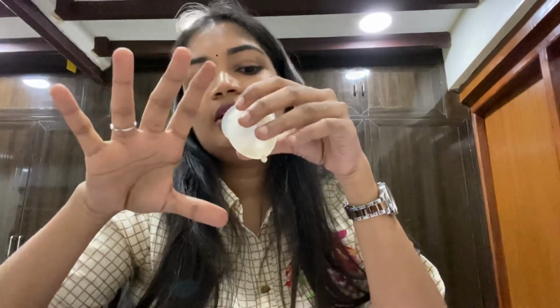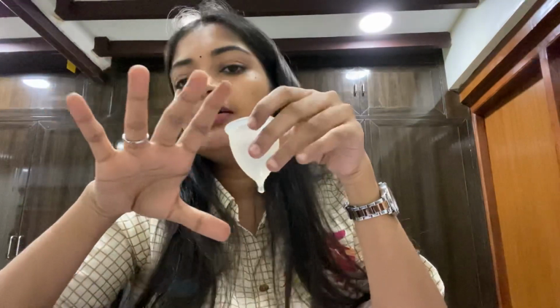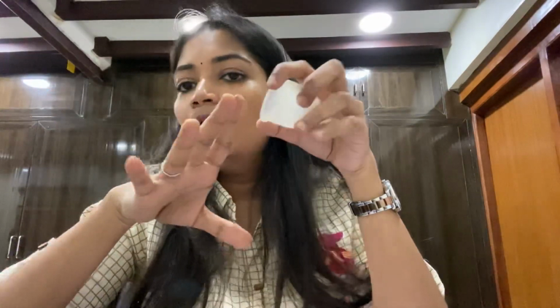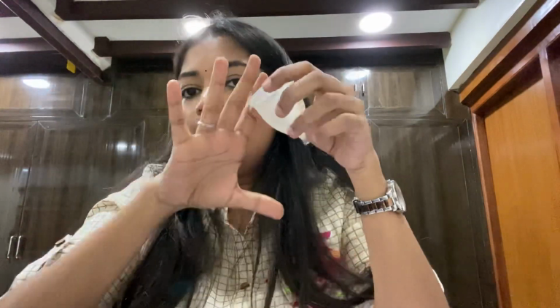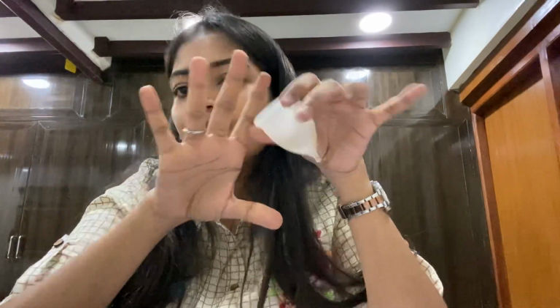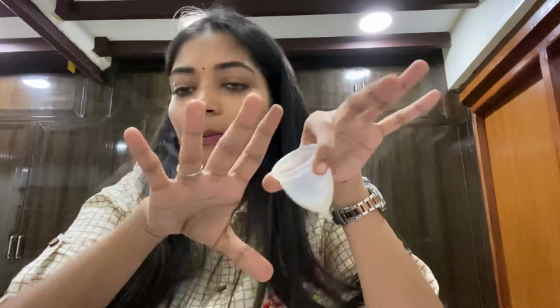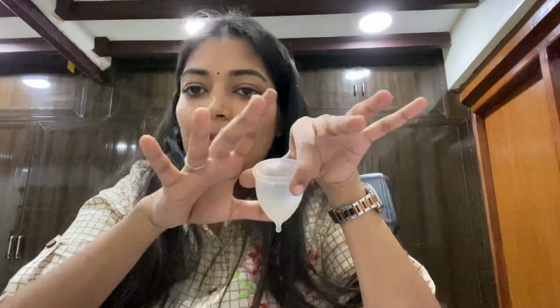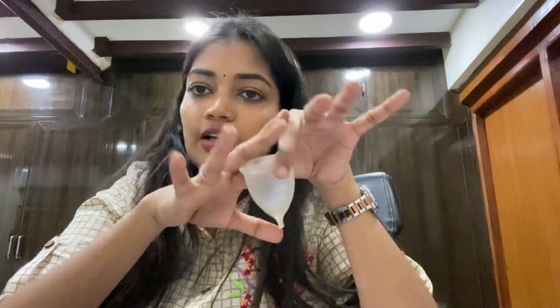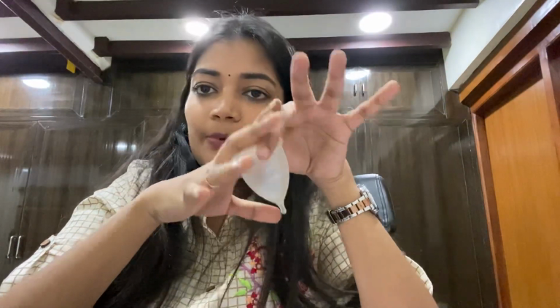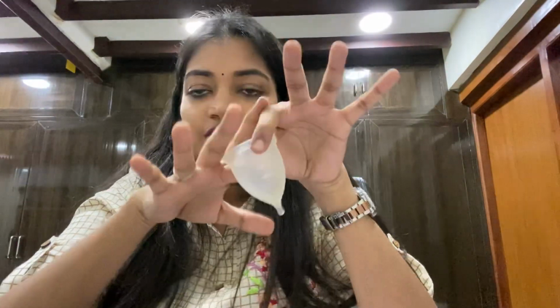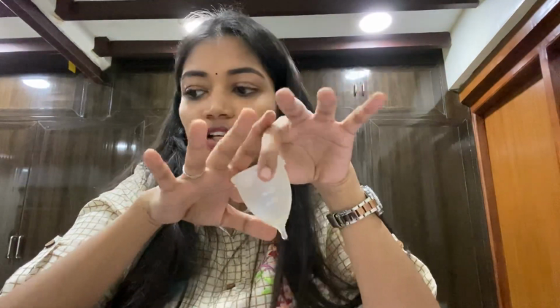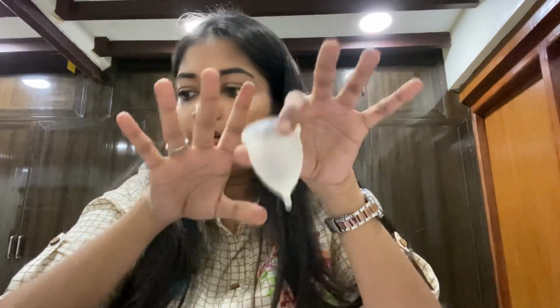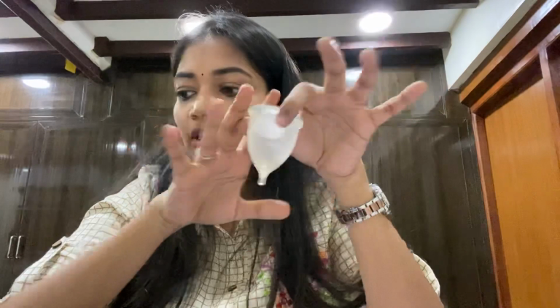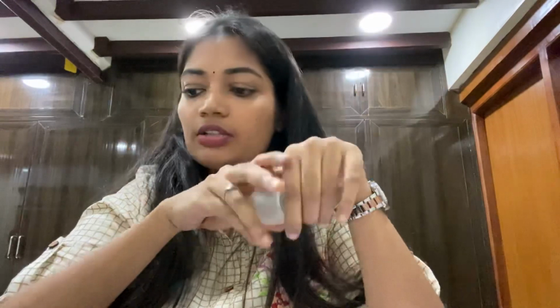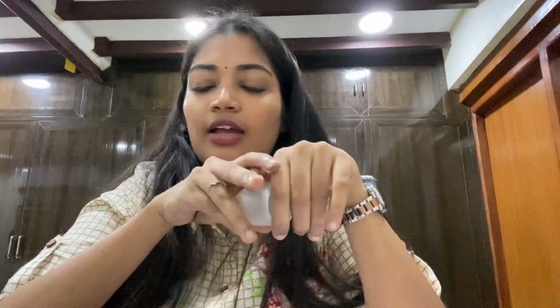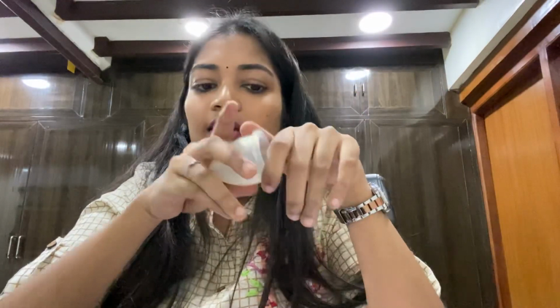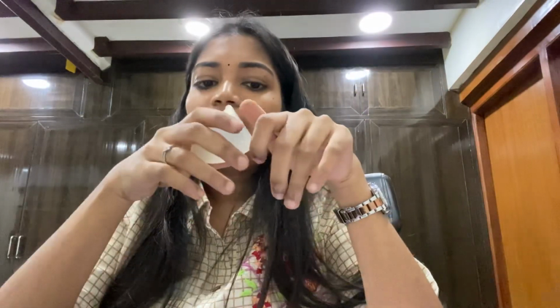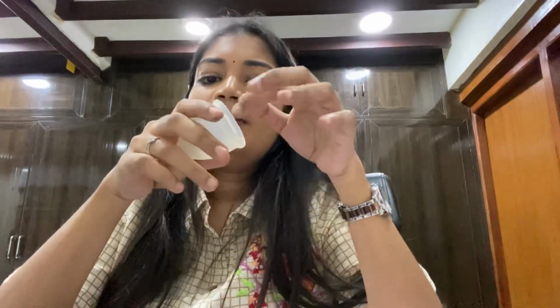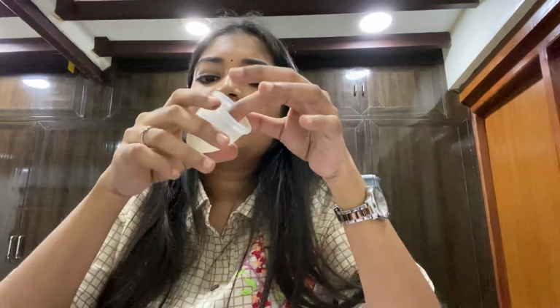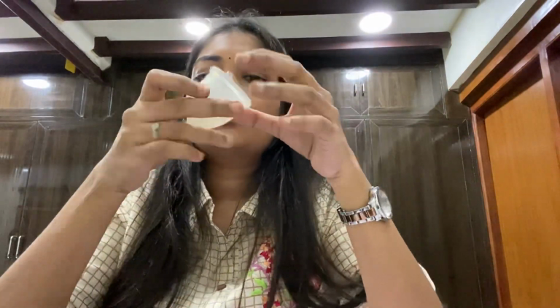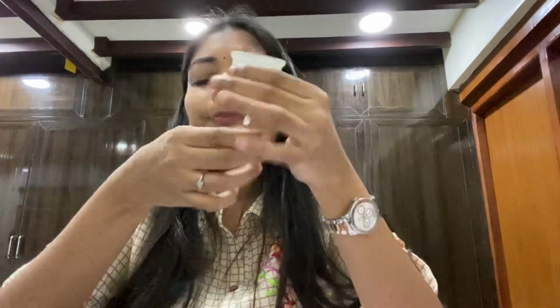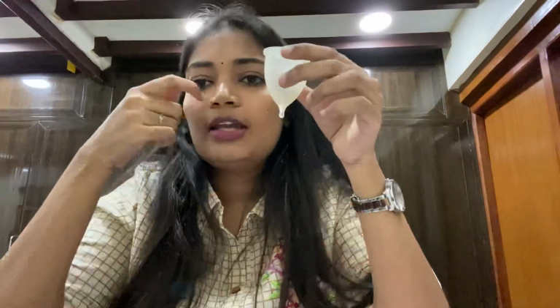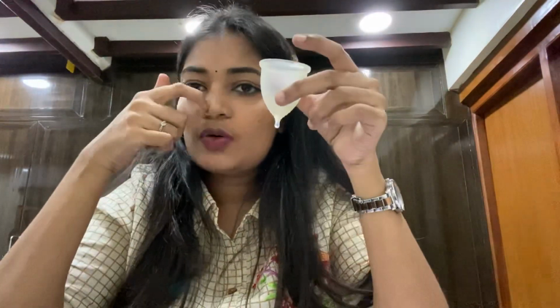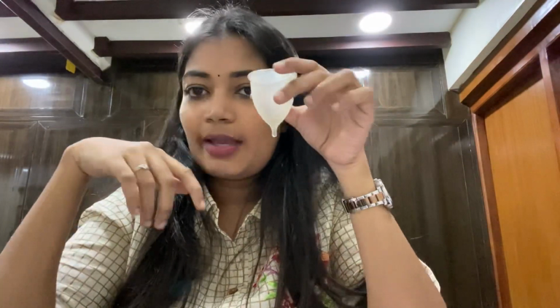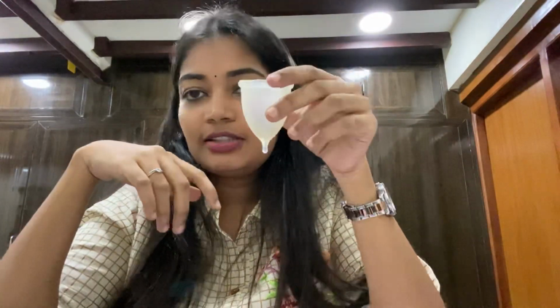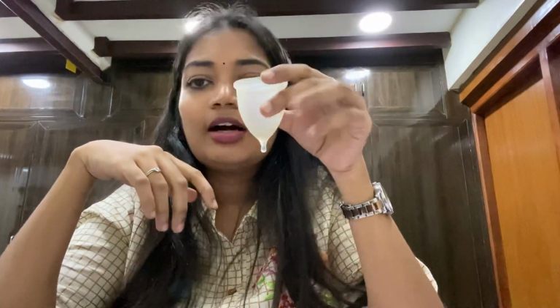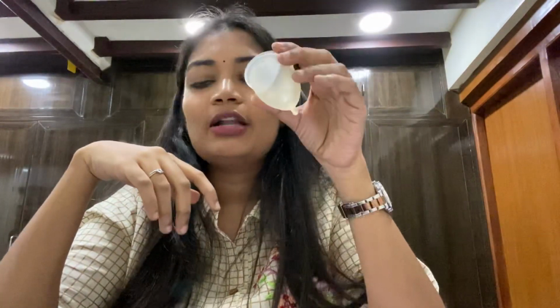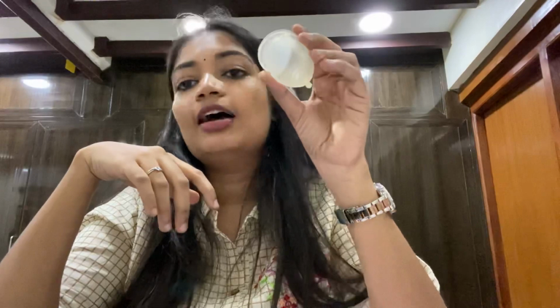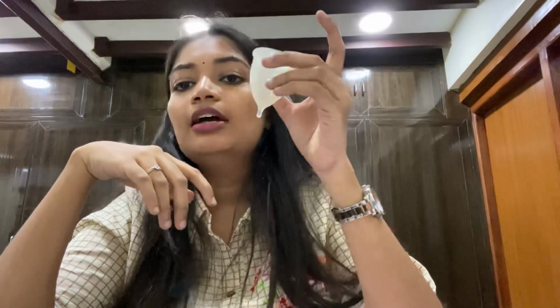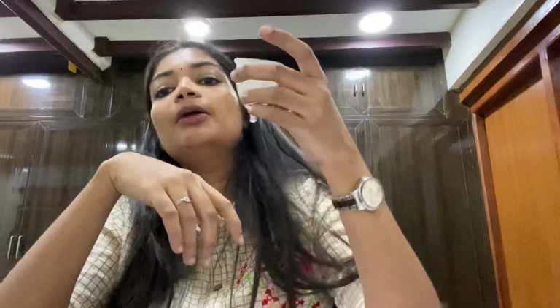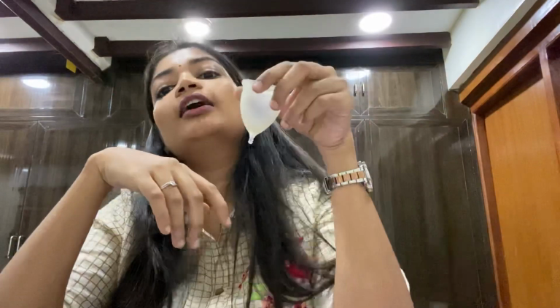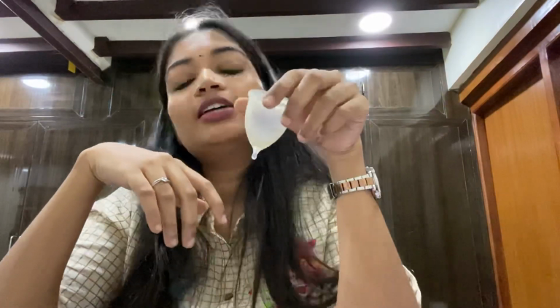Menstrual cups come in different sizes. There are small, medium, and large sizes available.